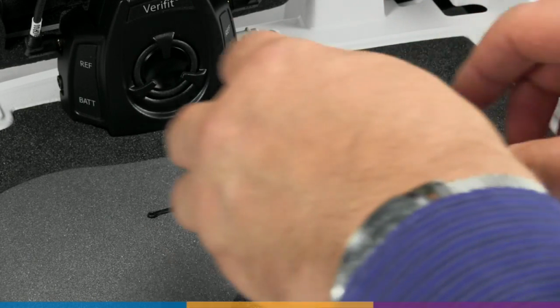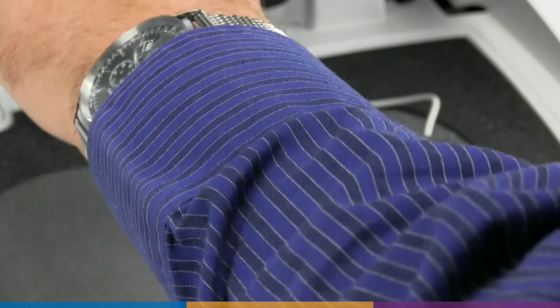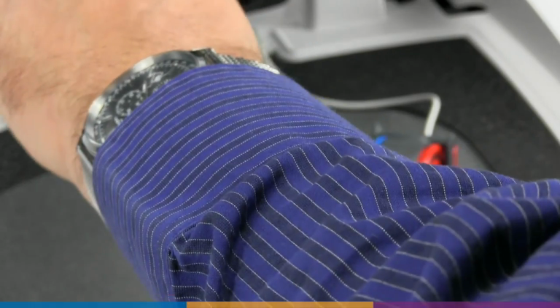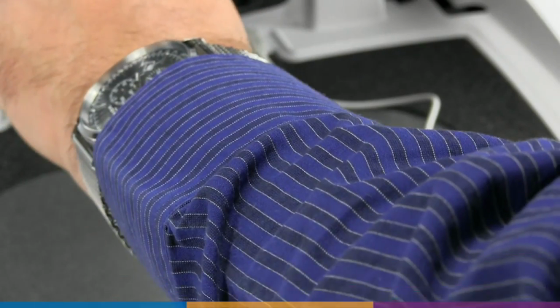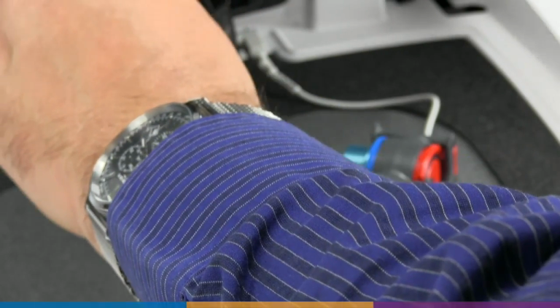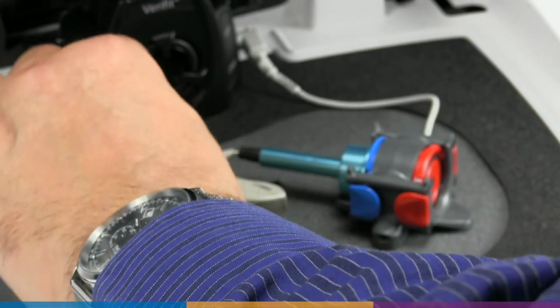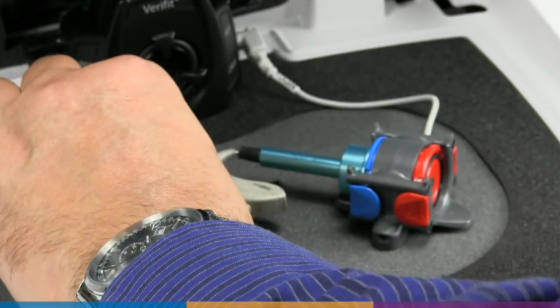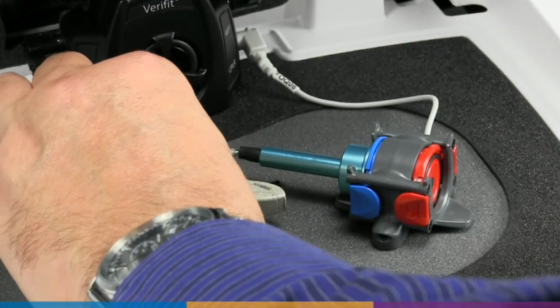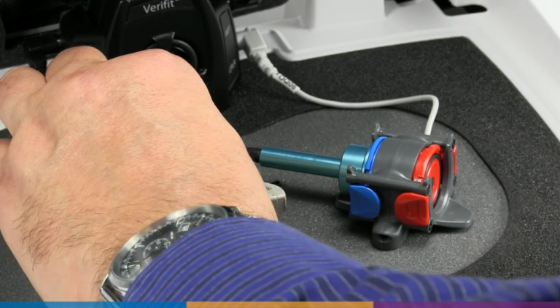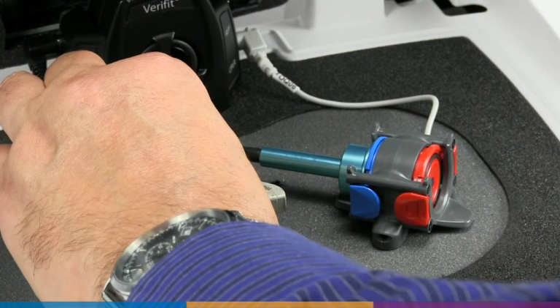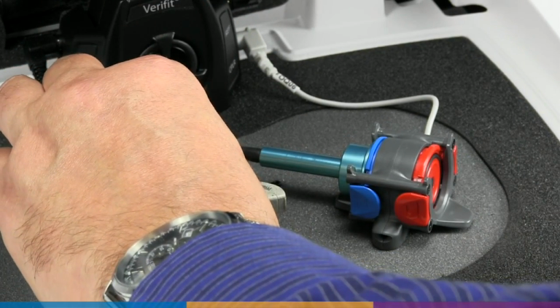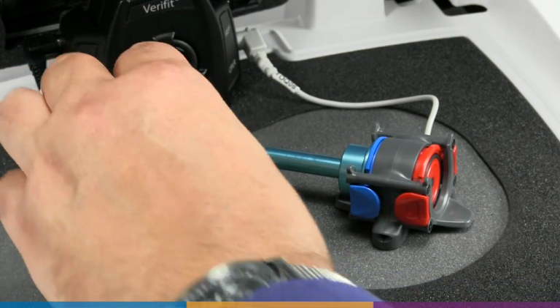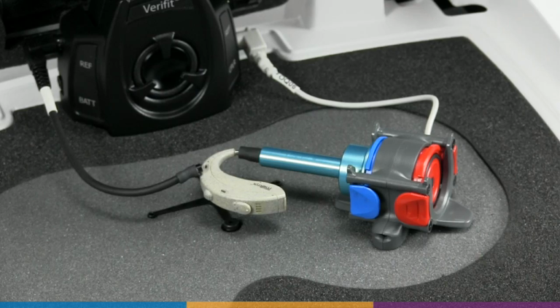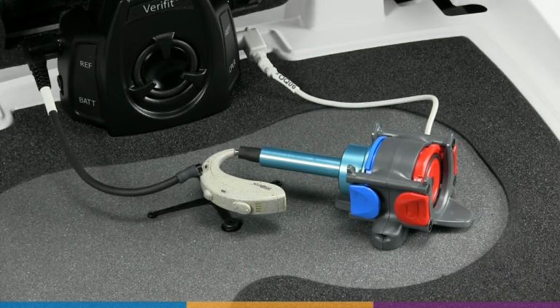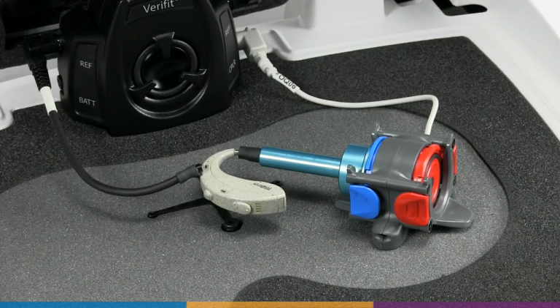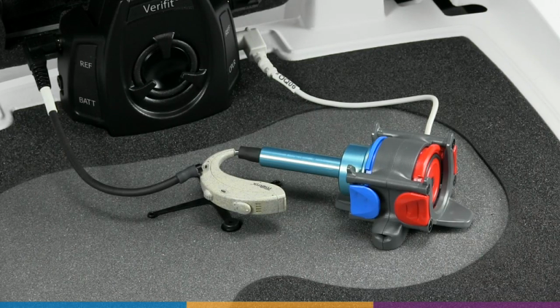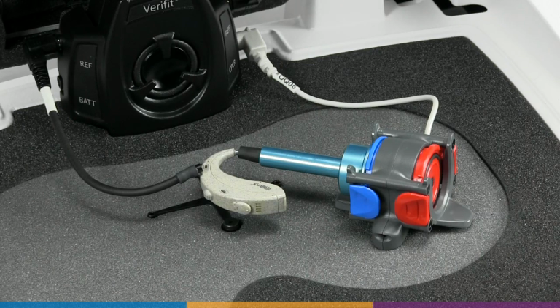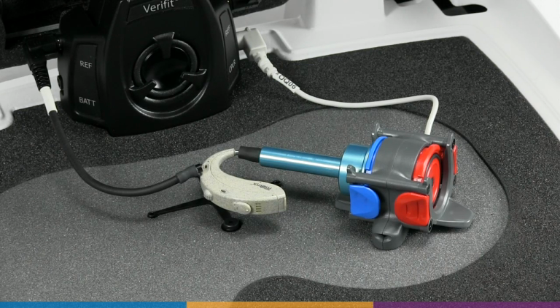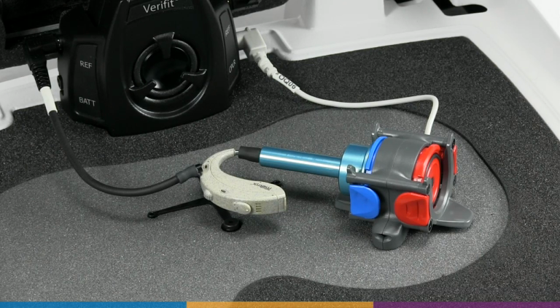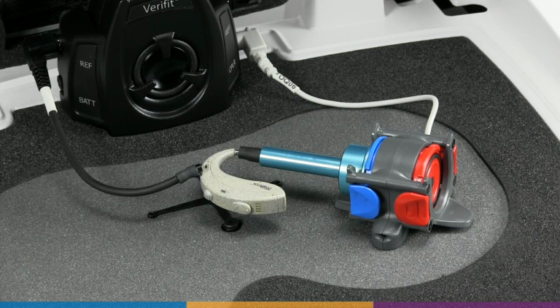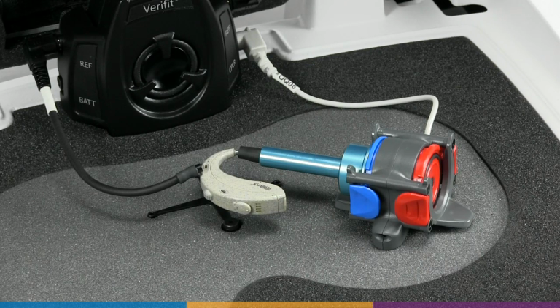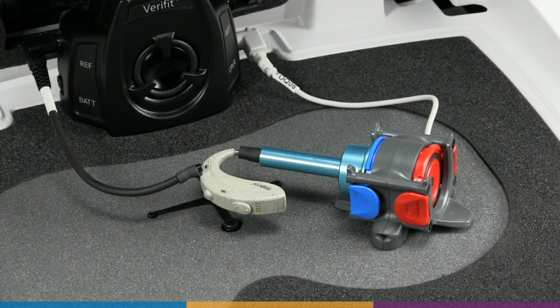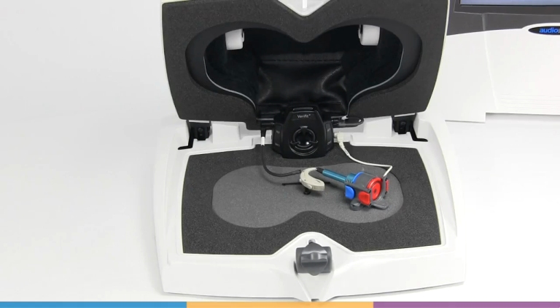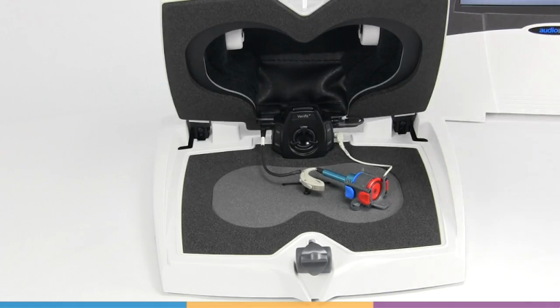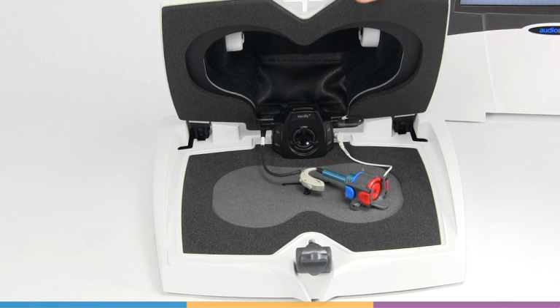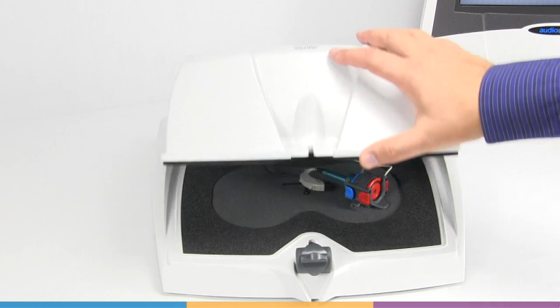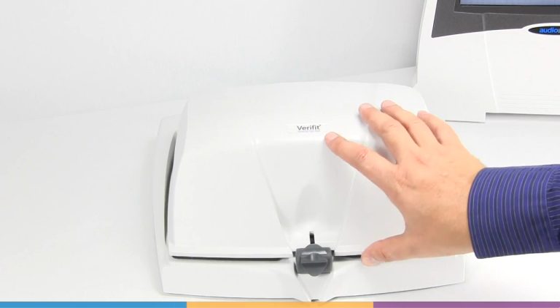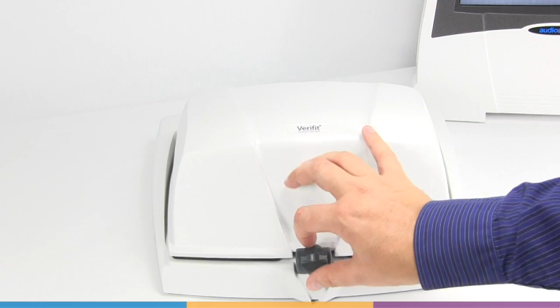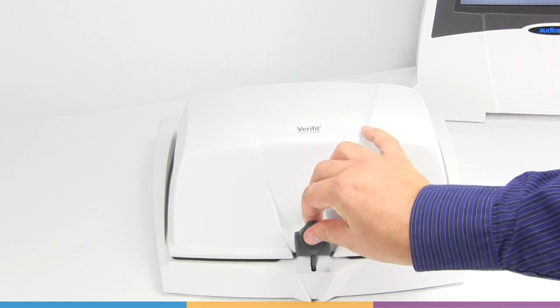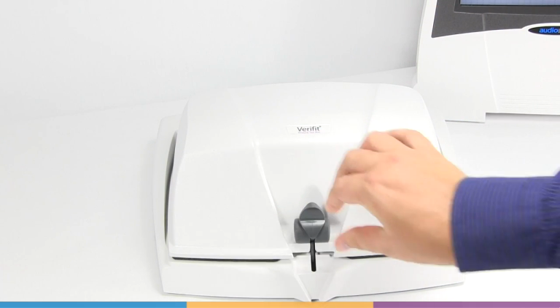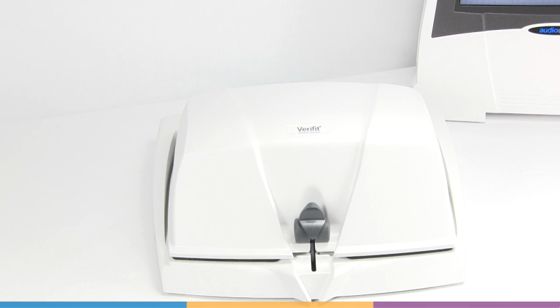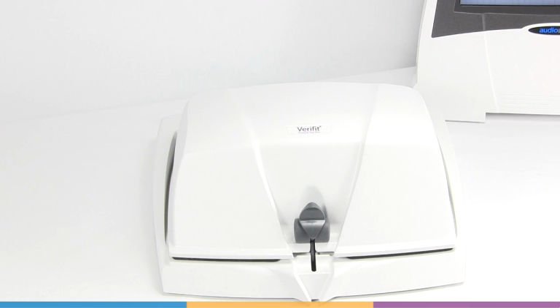For directional instruments, the ANSI standard specifies the axis of directionality face the test speaker. Position the left reference microphone 1 to 3 millimeters from the main hearing instrument microphone. Close the test box and proceed with testing.